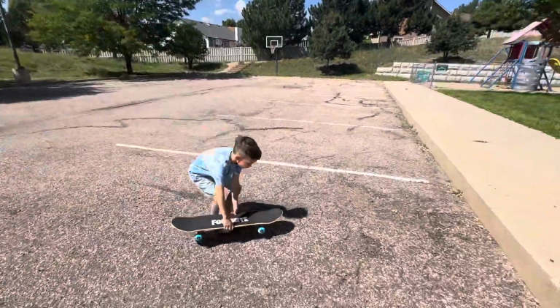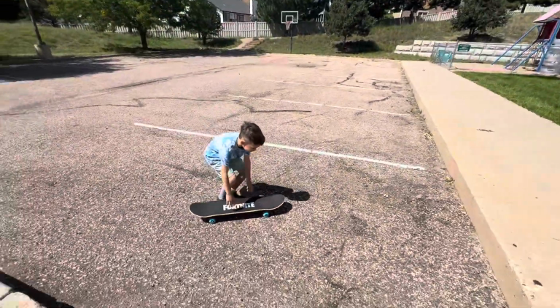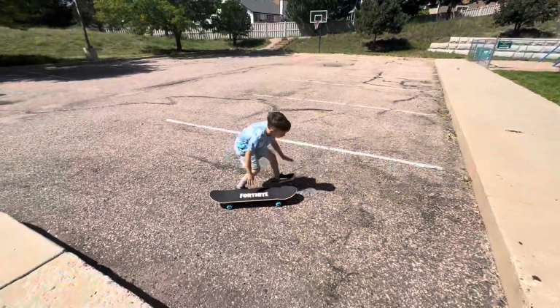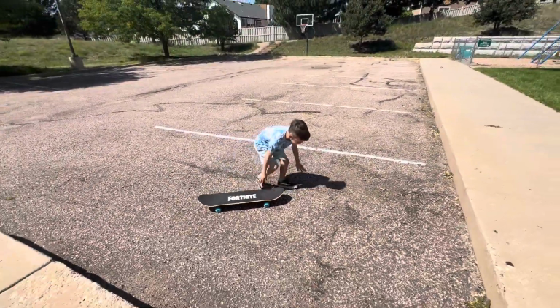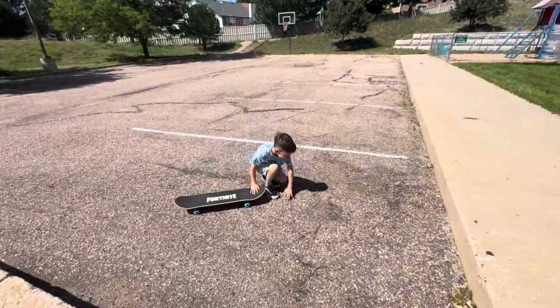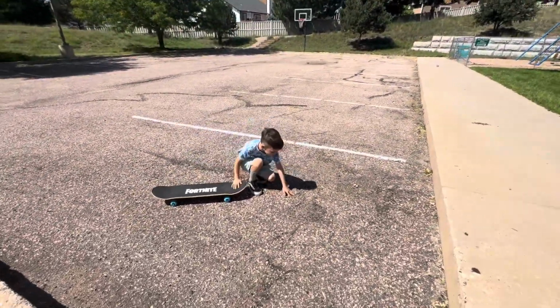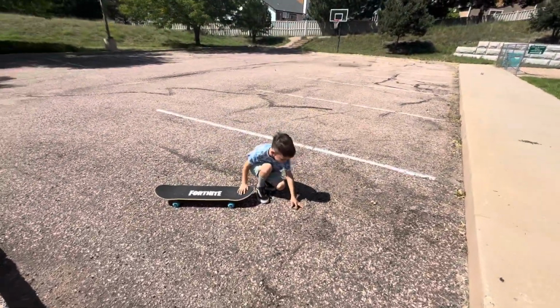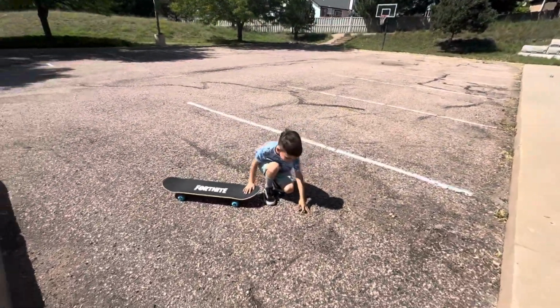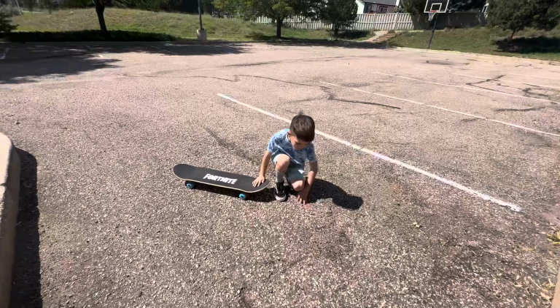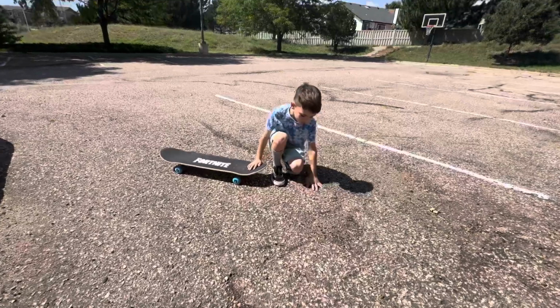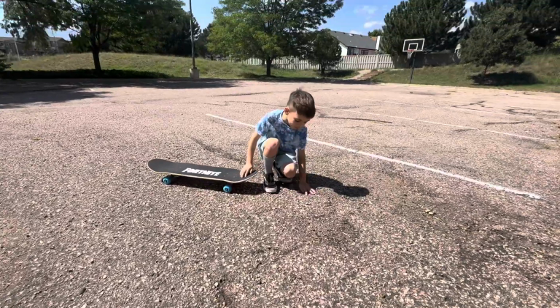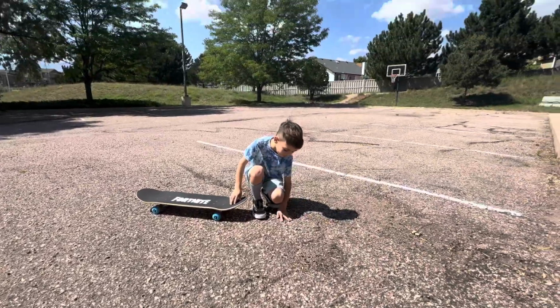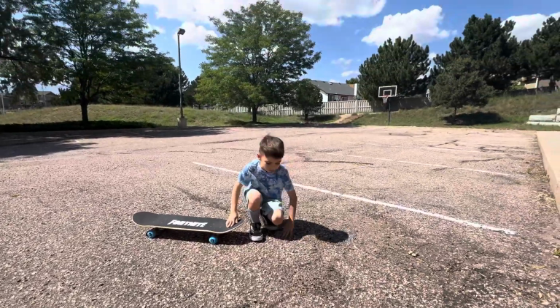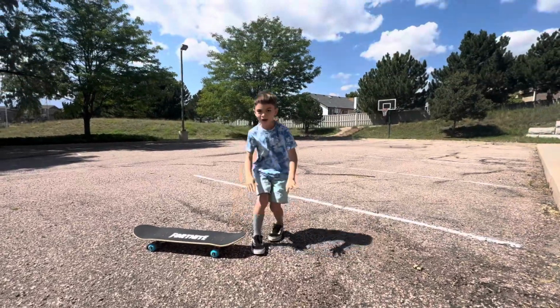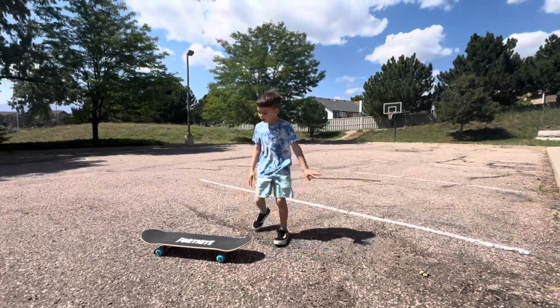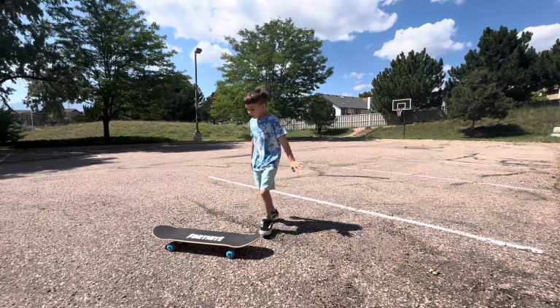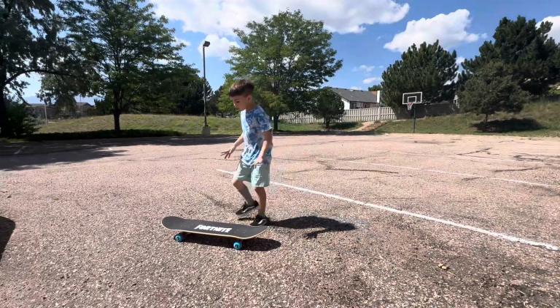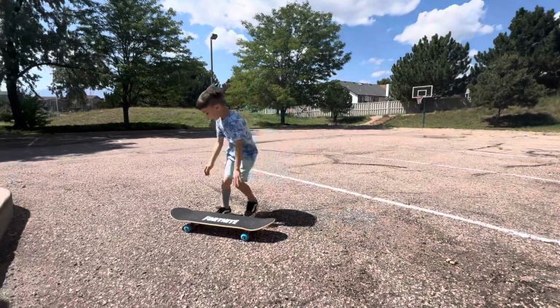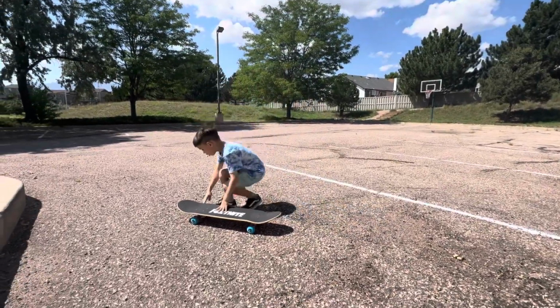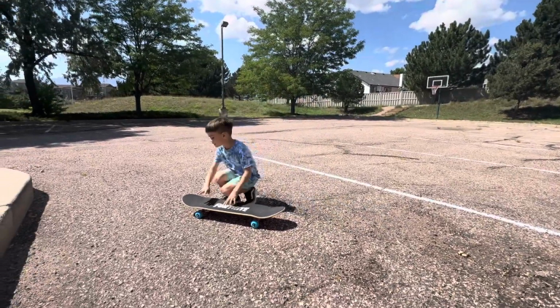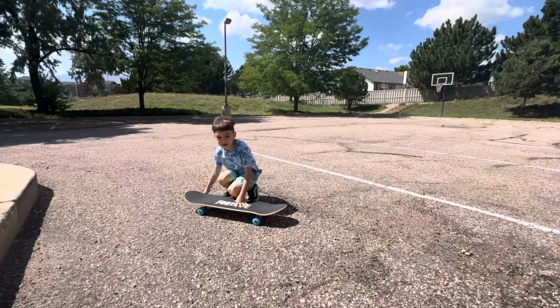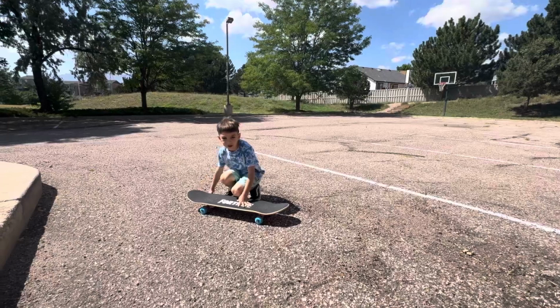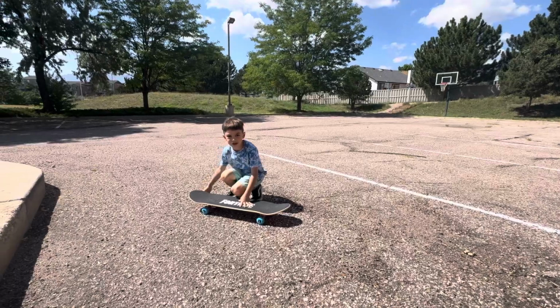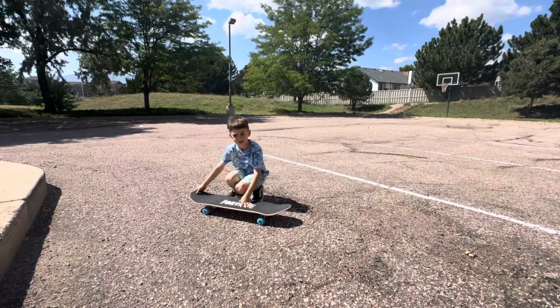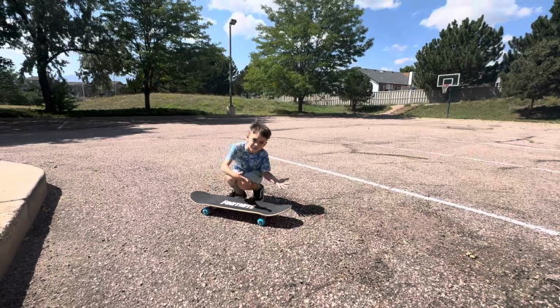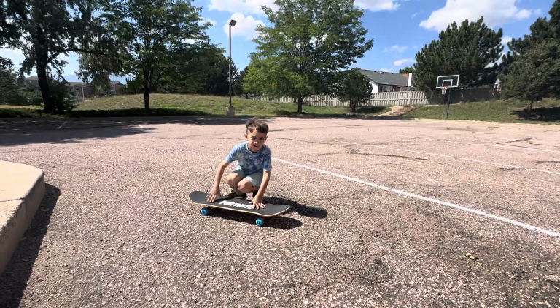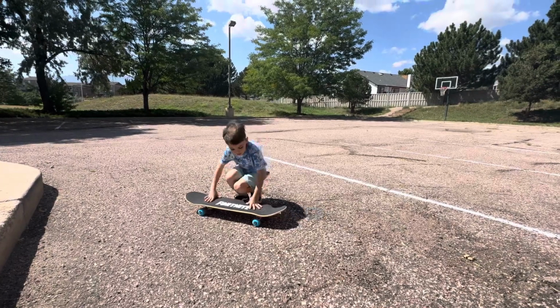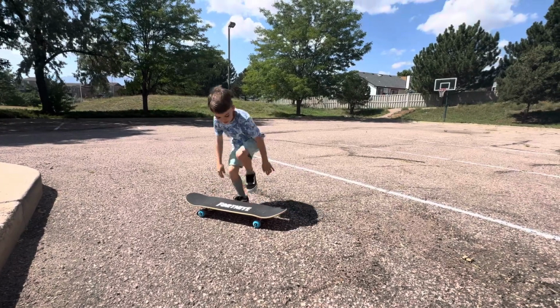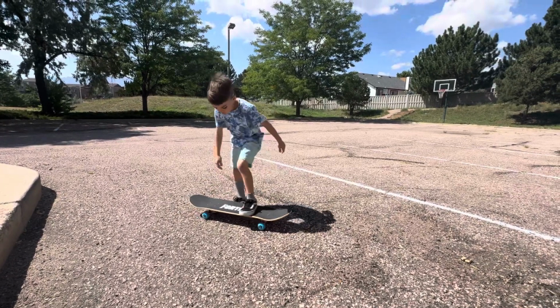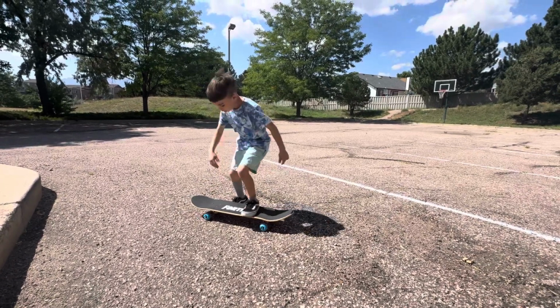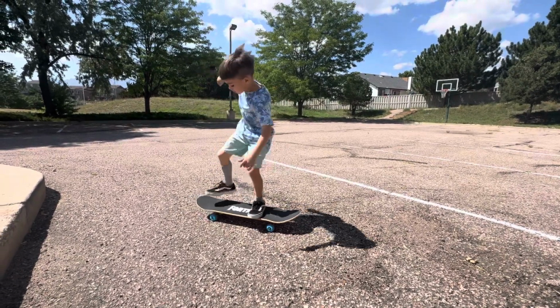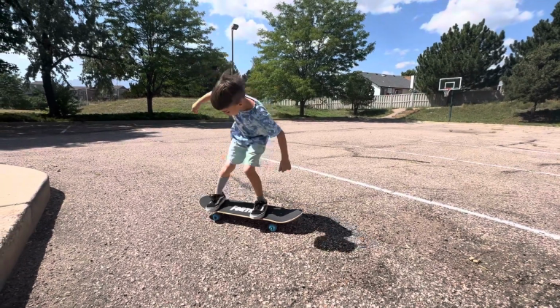This is how you start a skateboard. You need to find a rough one — rocks on it — so the board can stick on it and it doesn't move. Wow, that's how you learn how to do this.